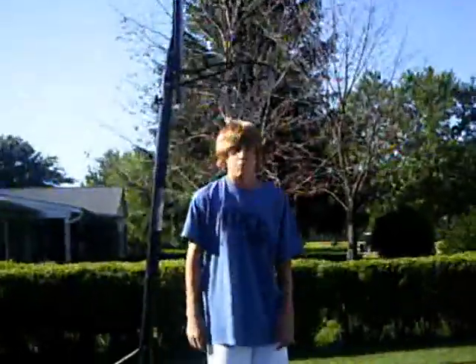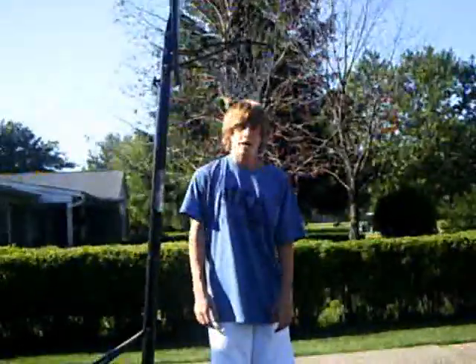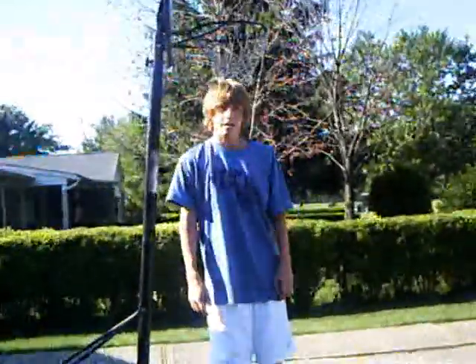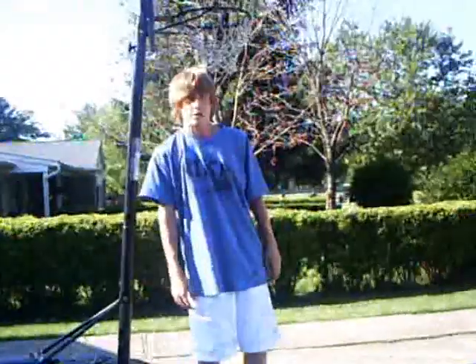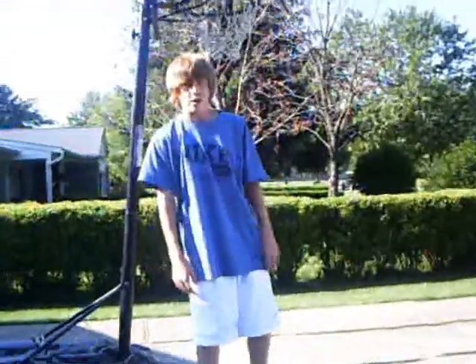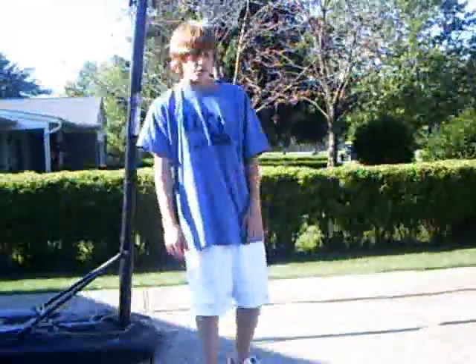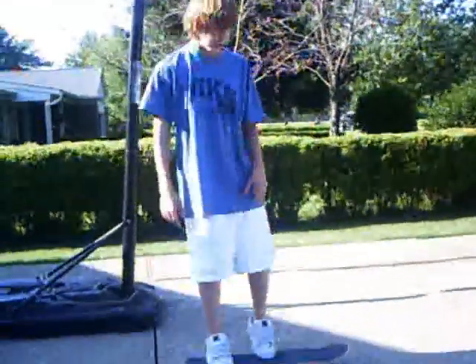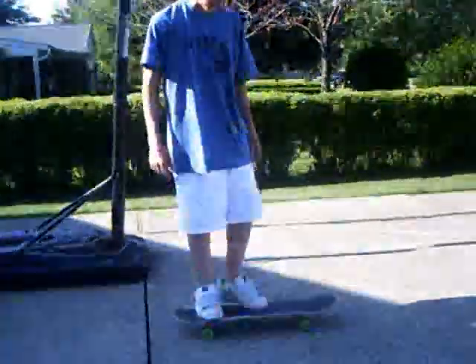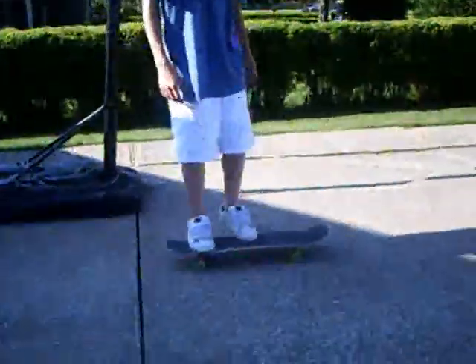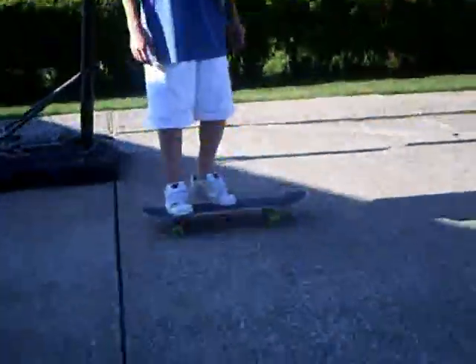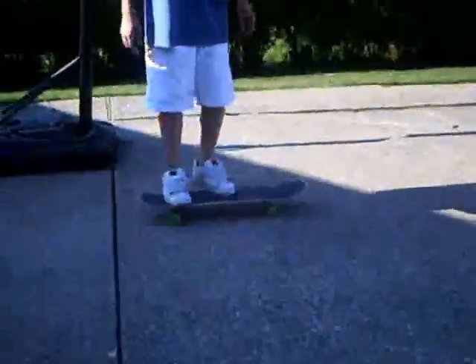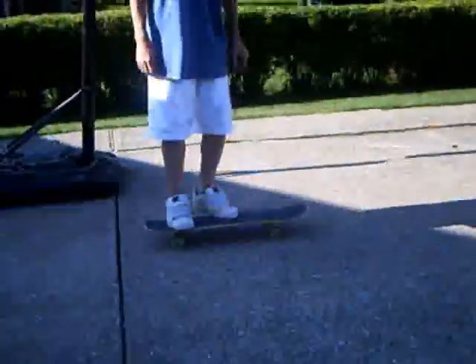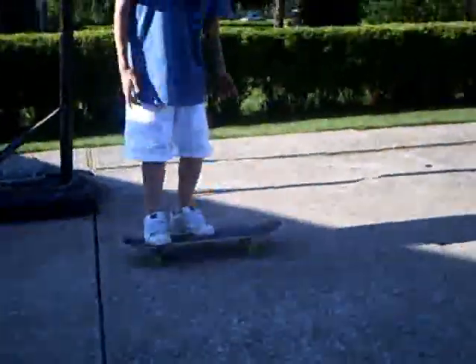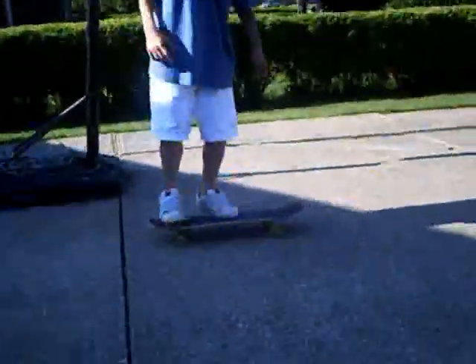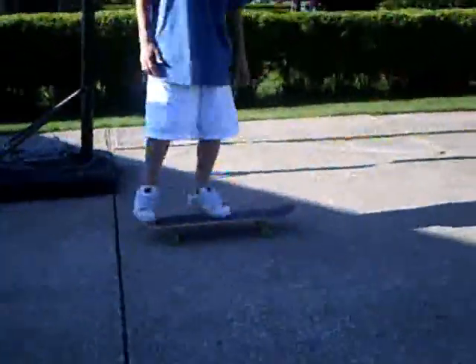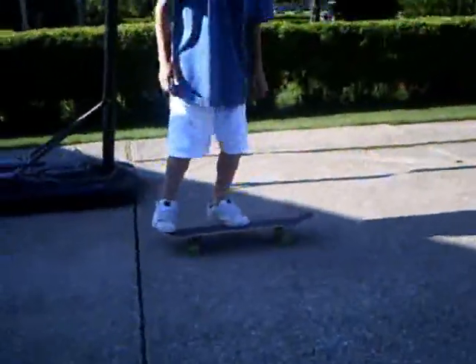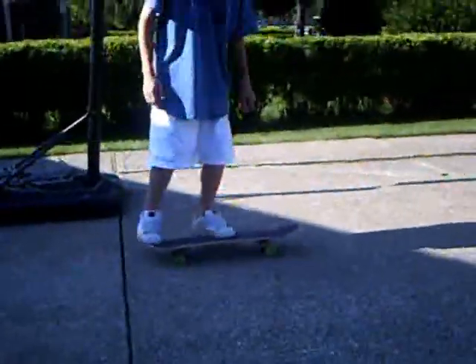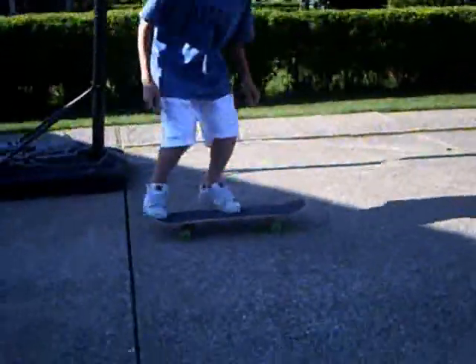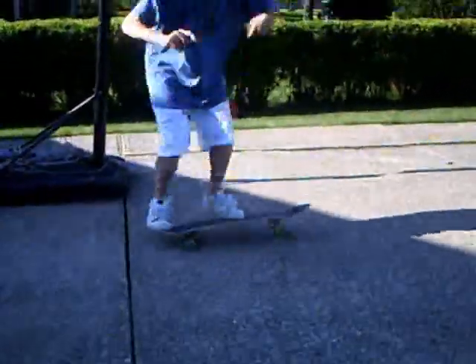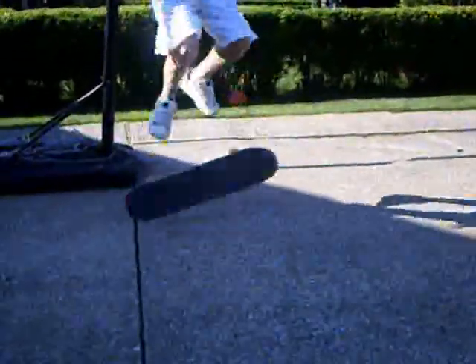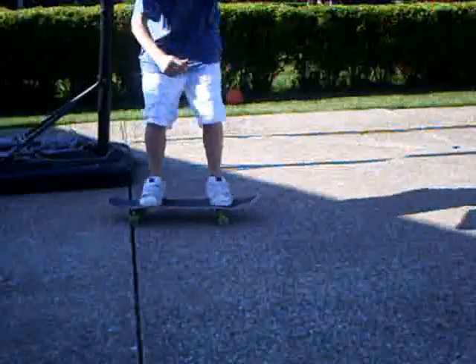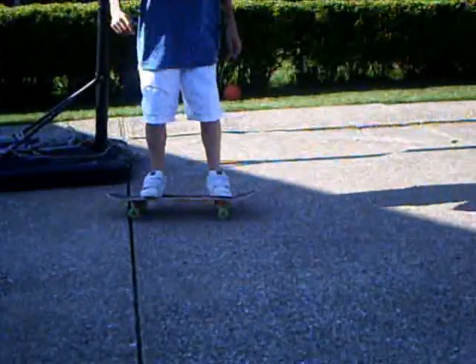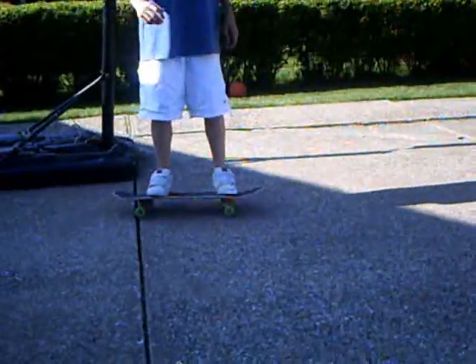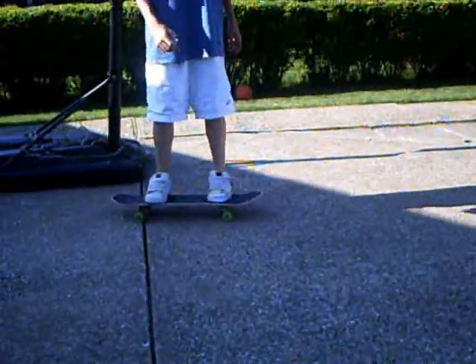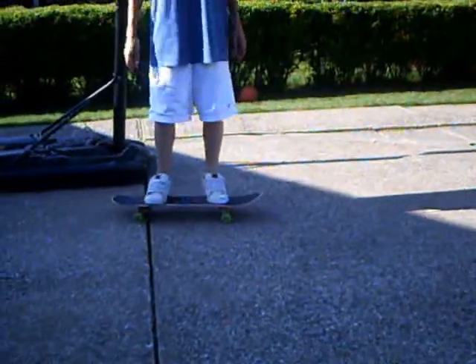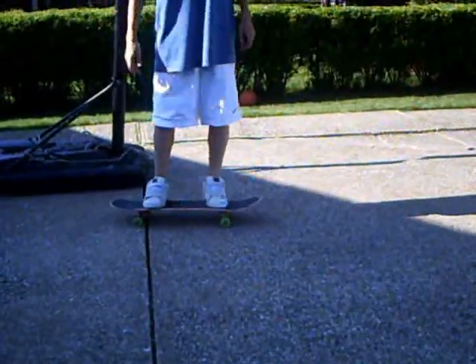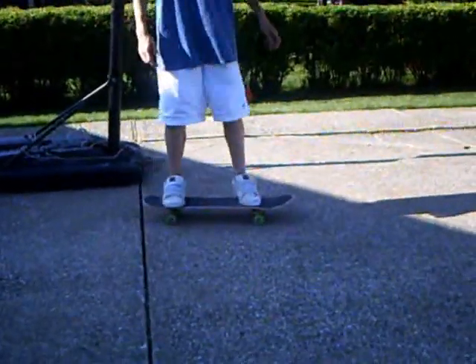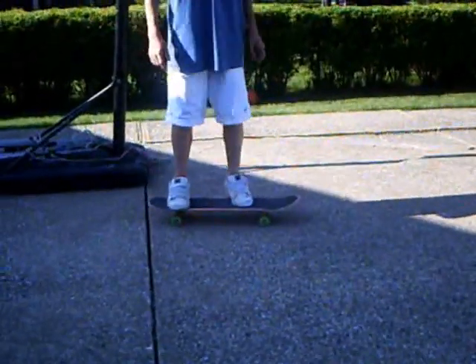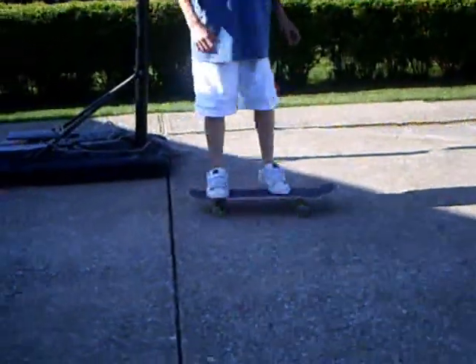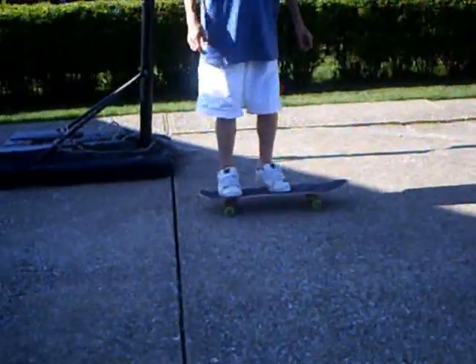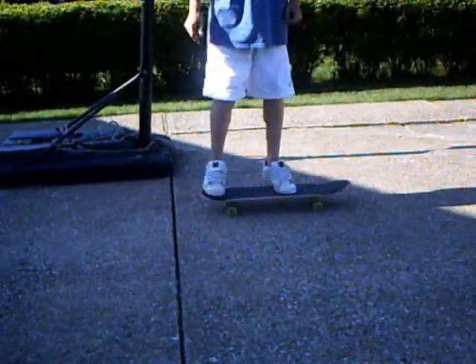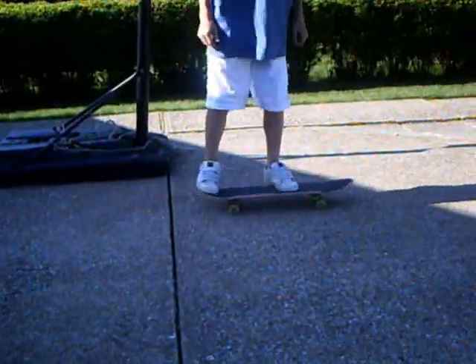Hey, I'm Brandon, and today I'm going to teach you how to do a varial kickflip. First of all, you have to be able to do a regular kickflip, and you also have to be able to do a pop shovel.